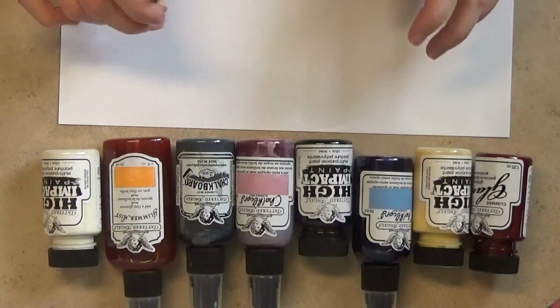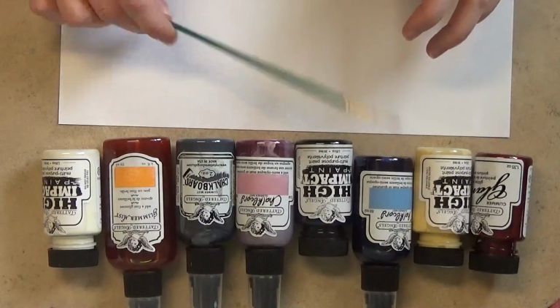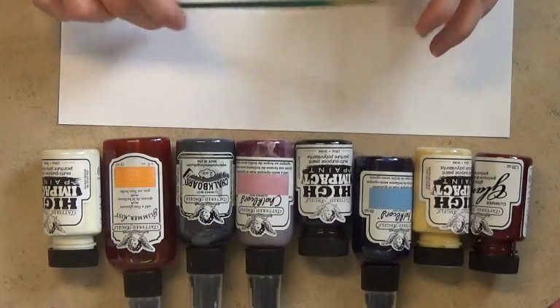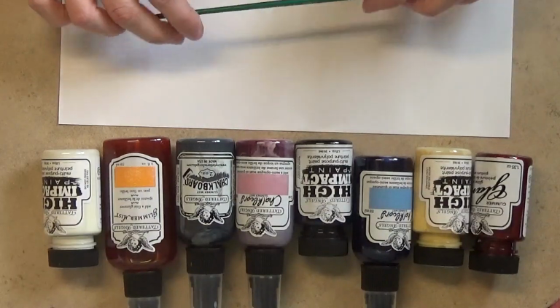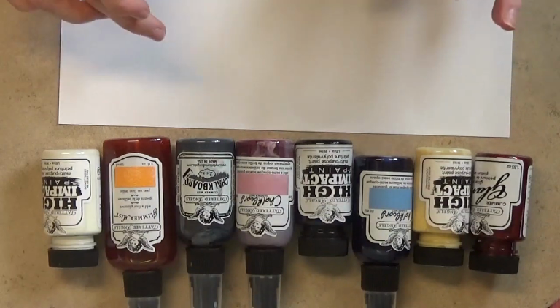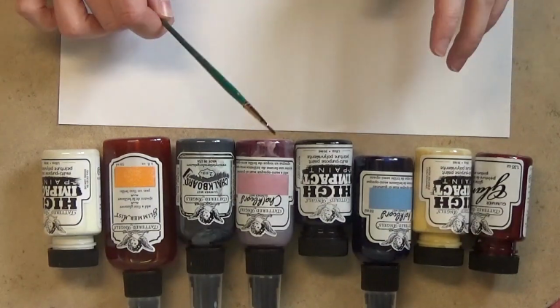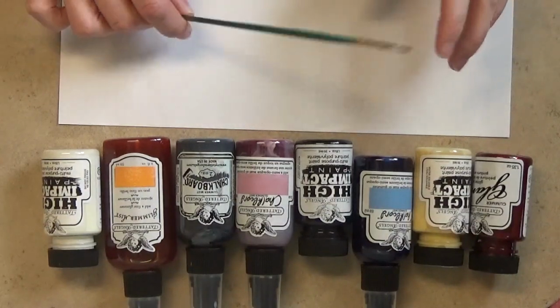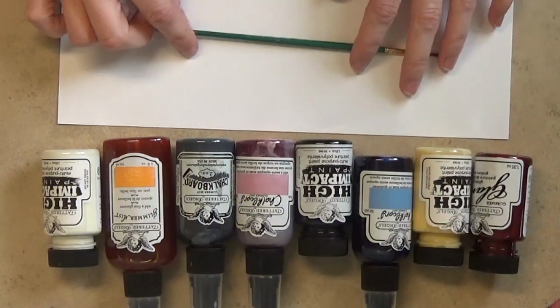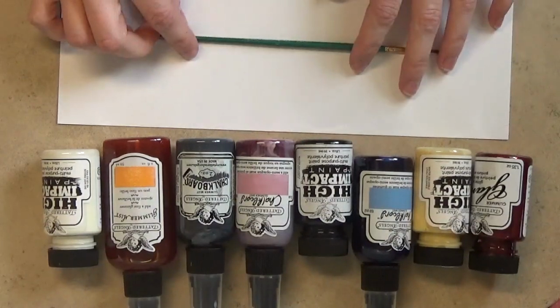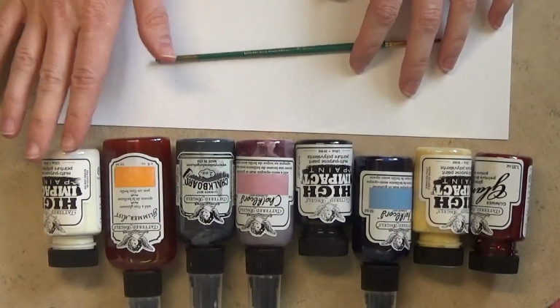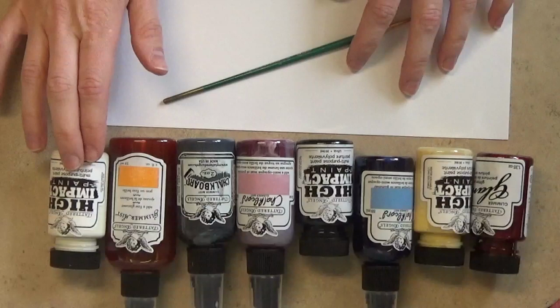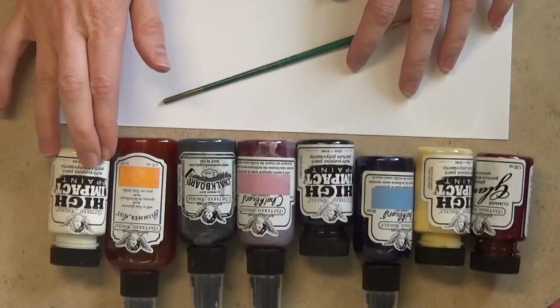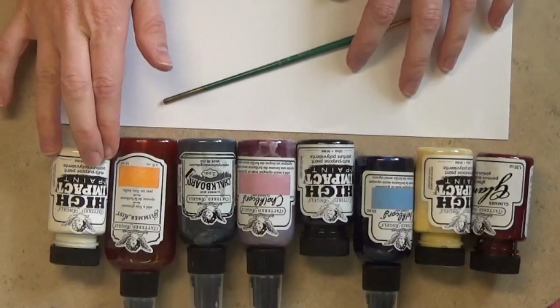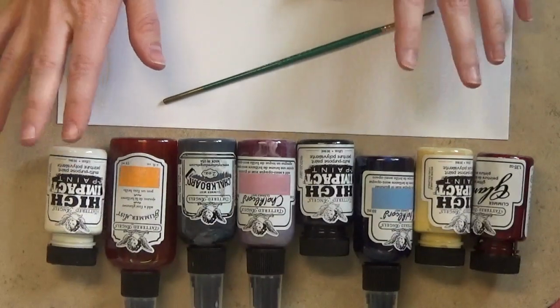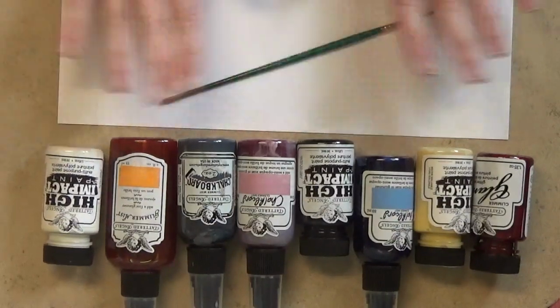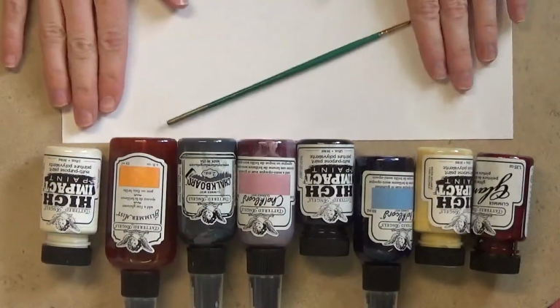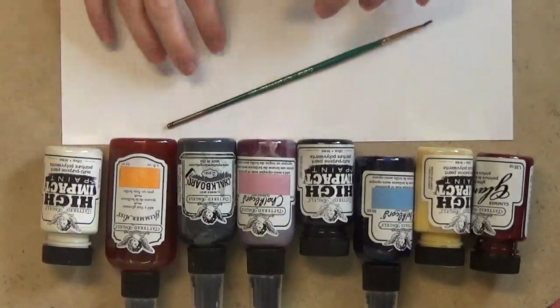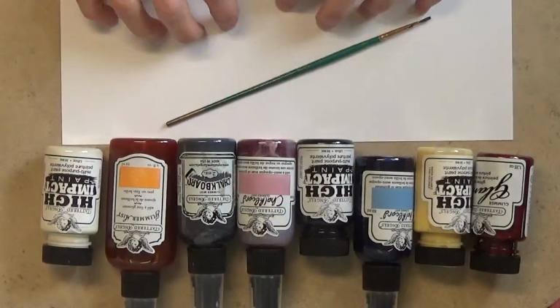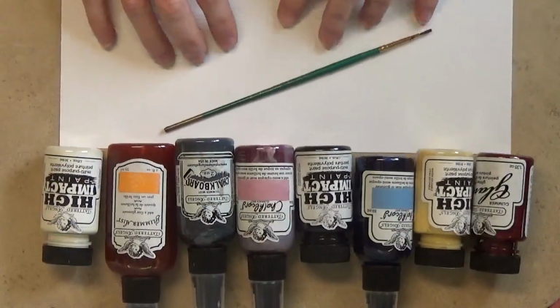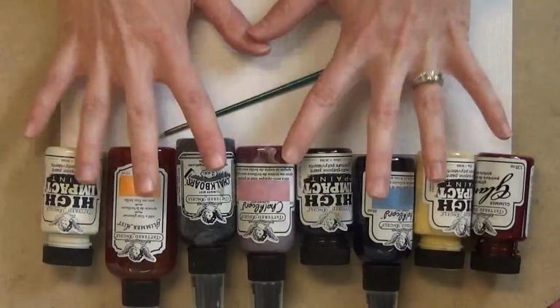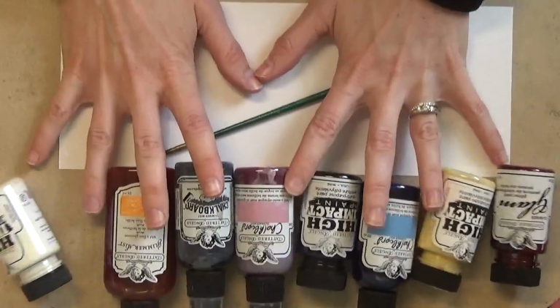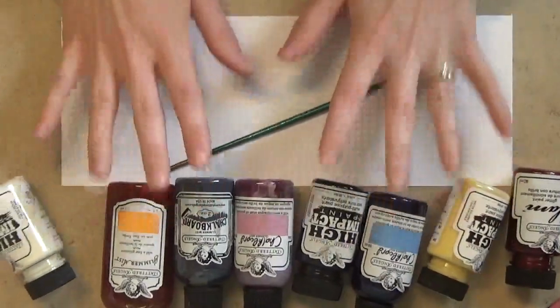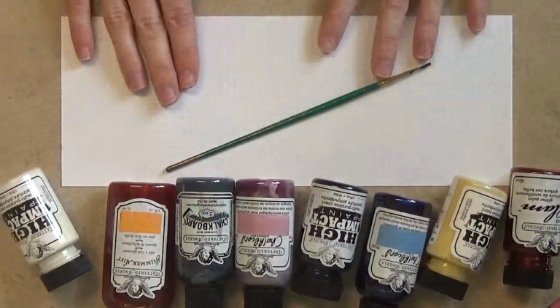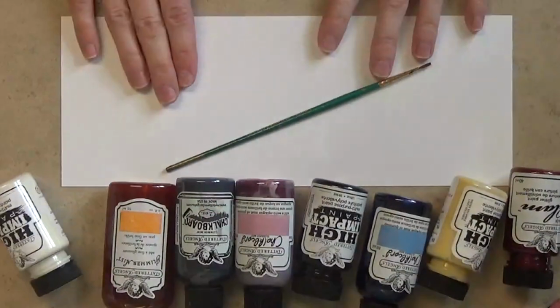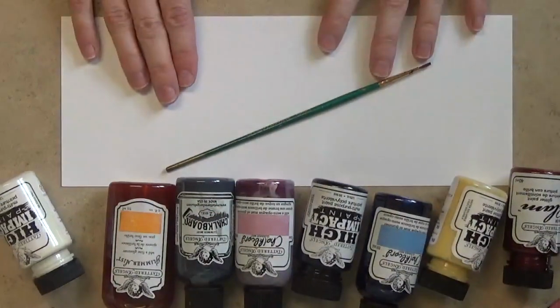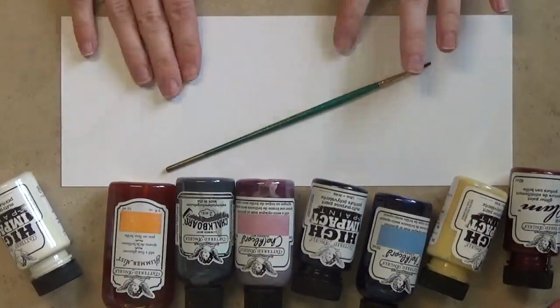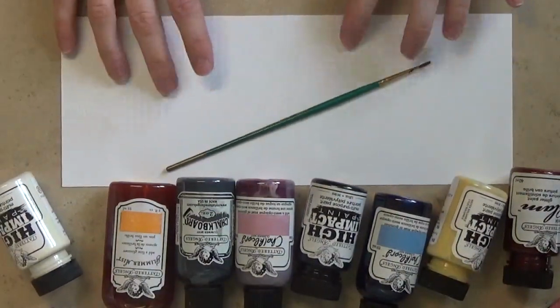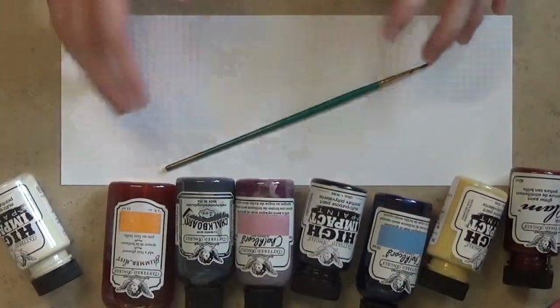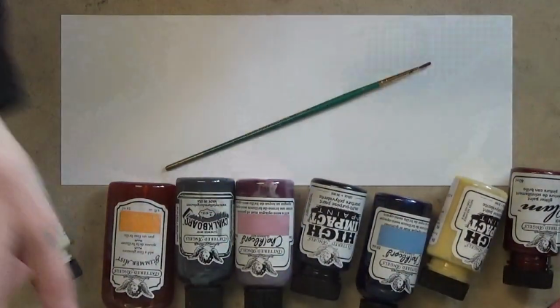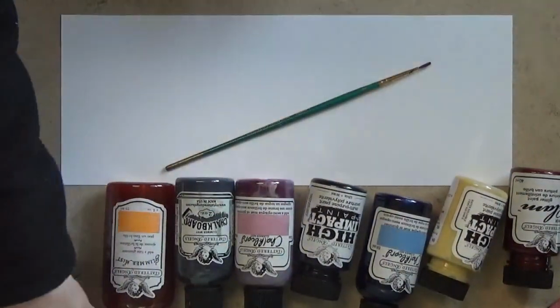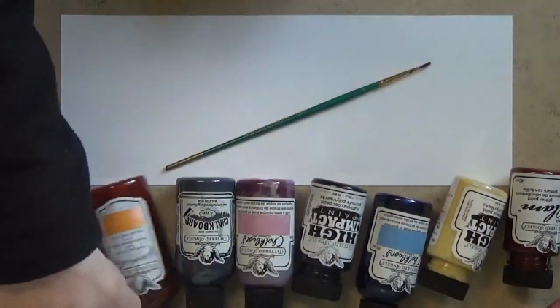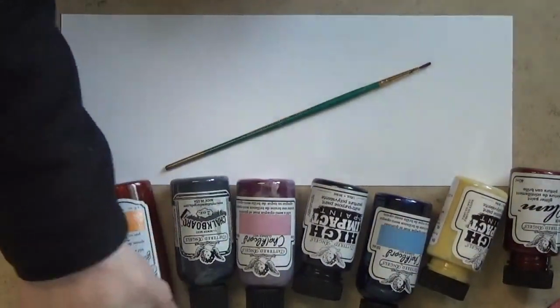I got a lot more paints this time, so I wanted to show you which ones I got and maybe do a little bit of showing you the colors here on some of my plain old white cardstock.